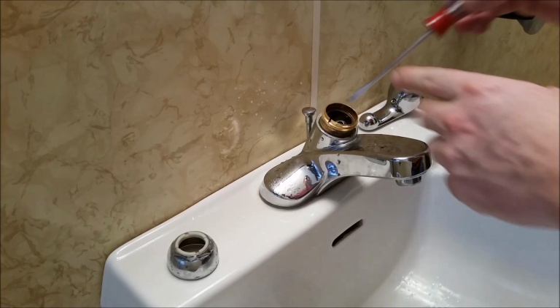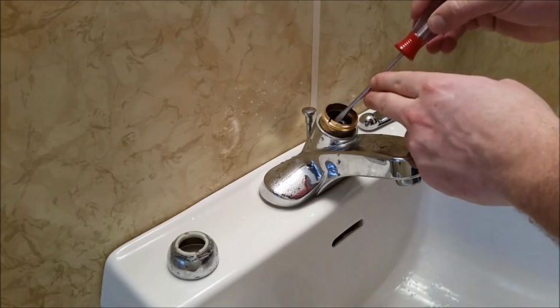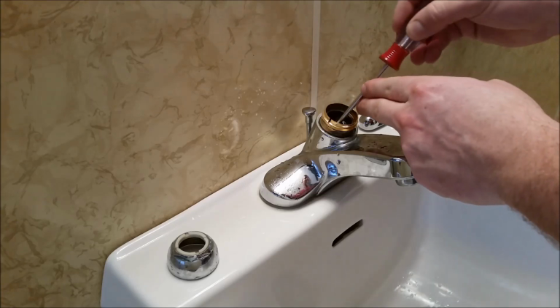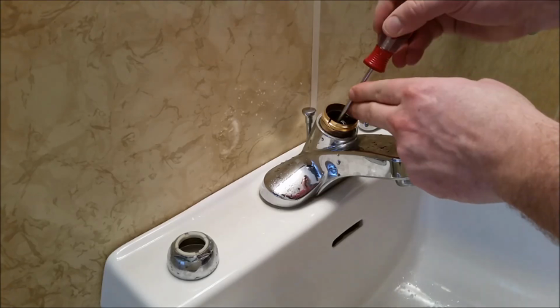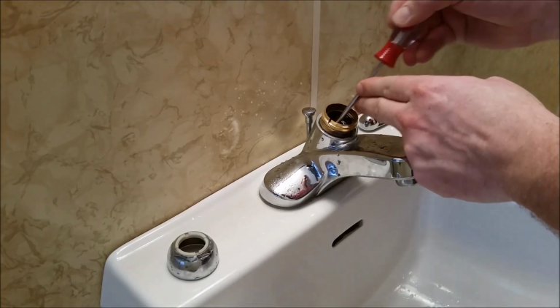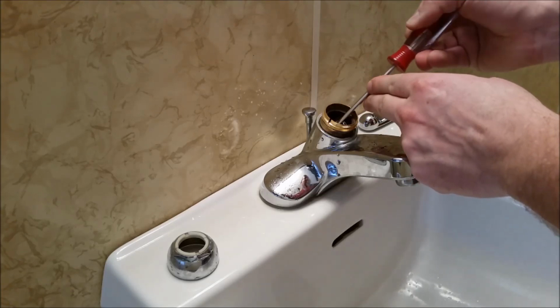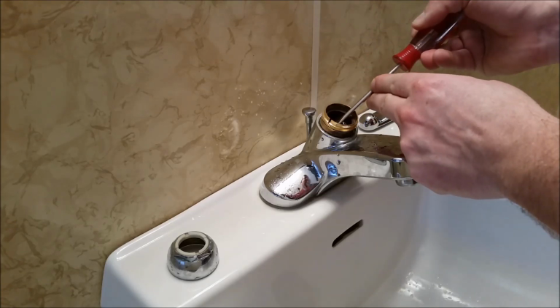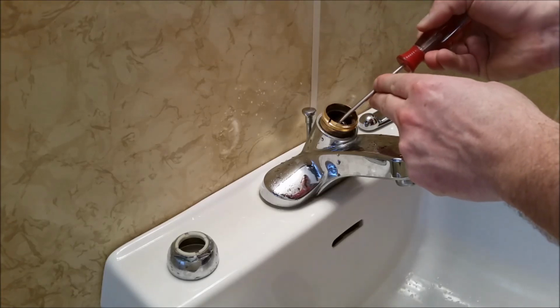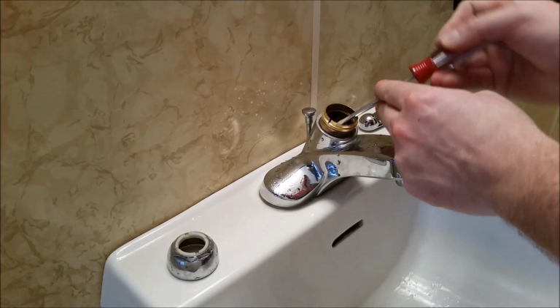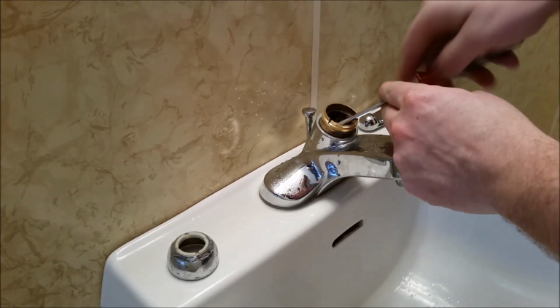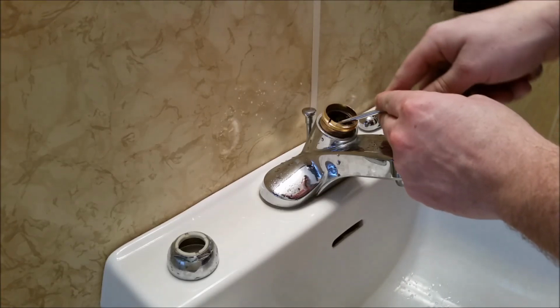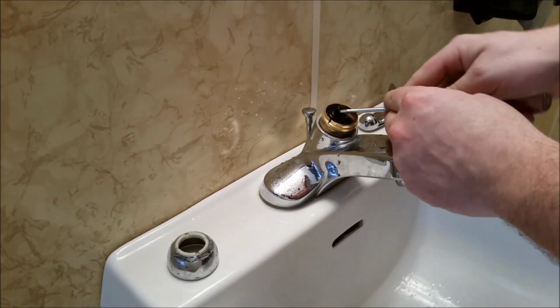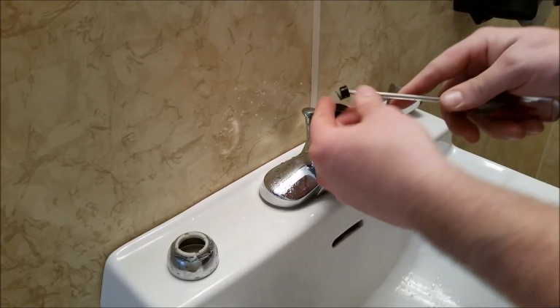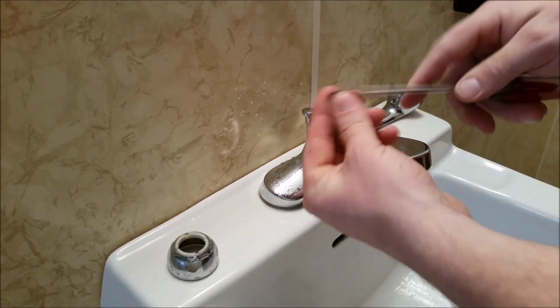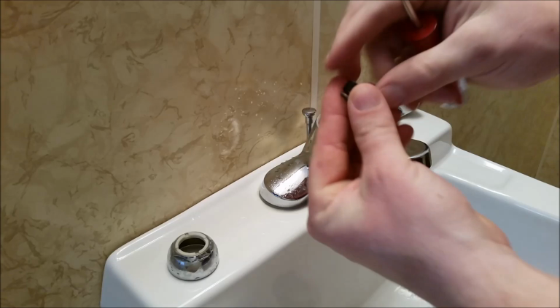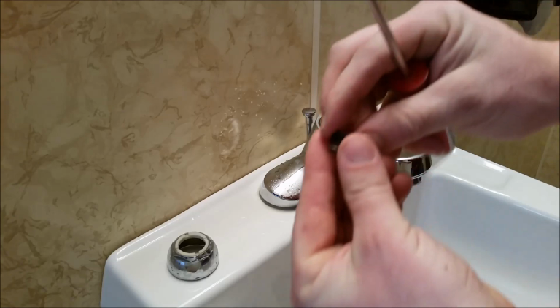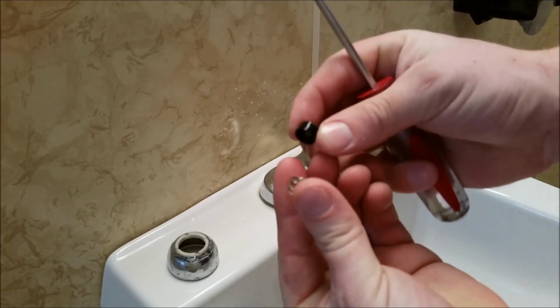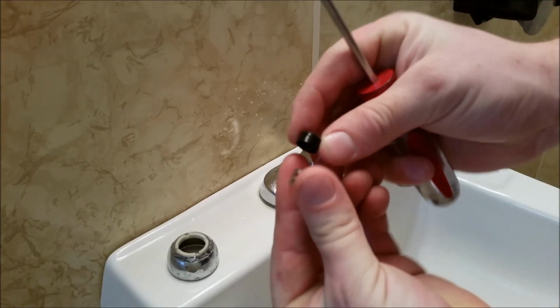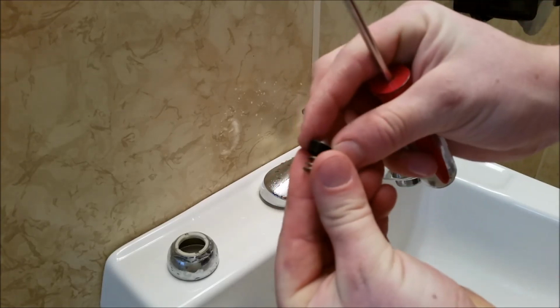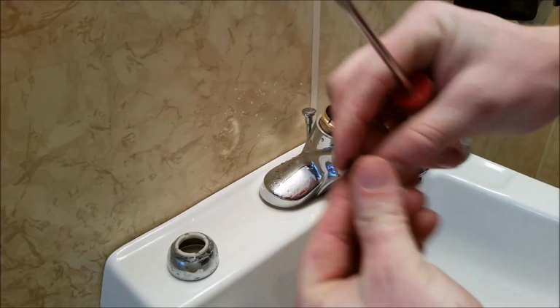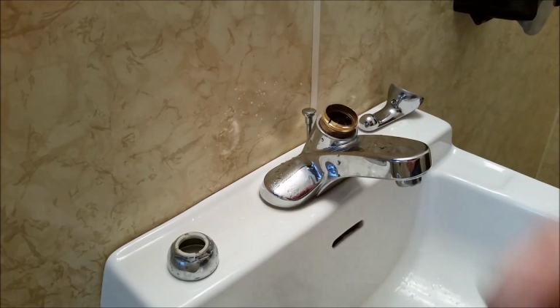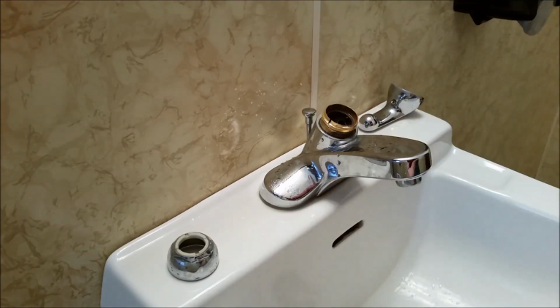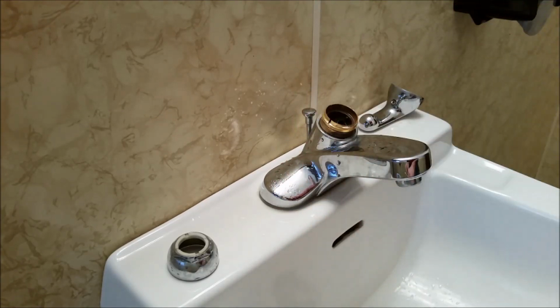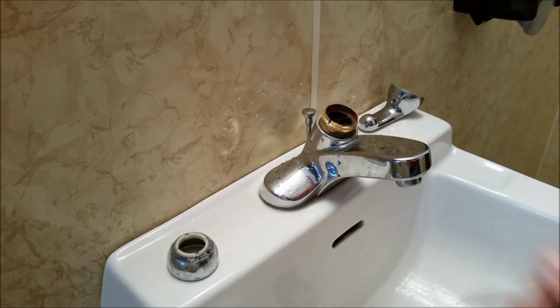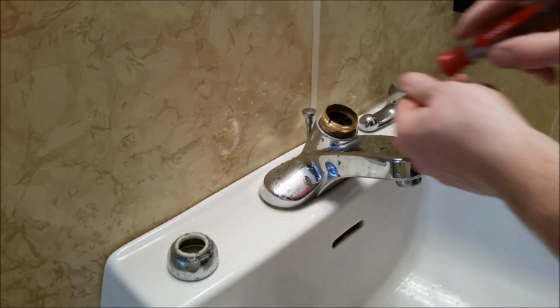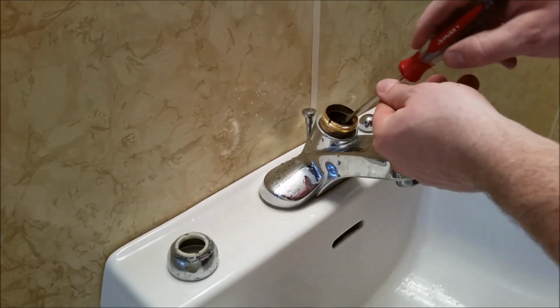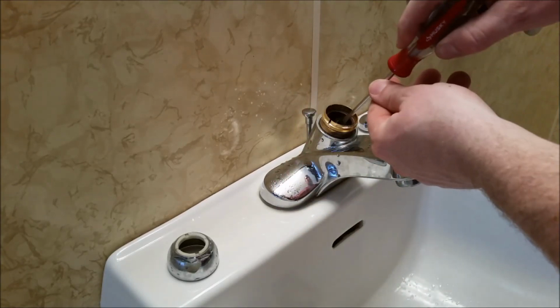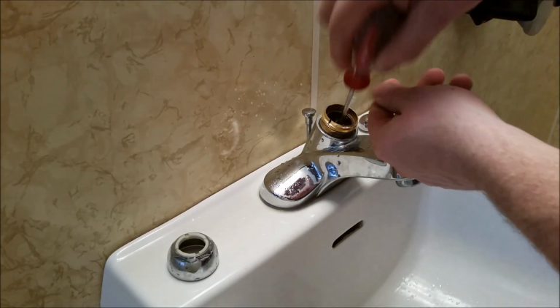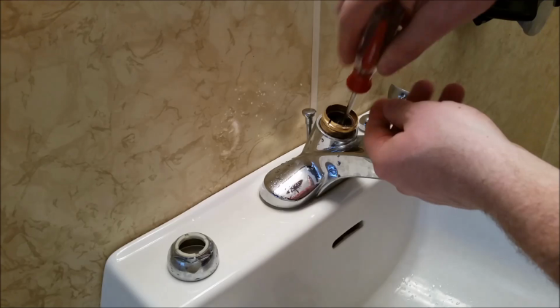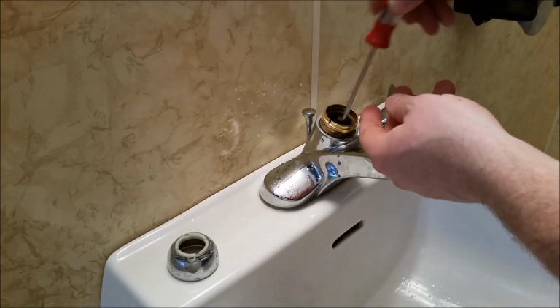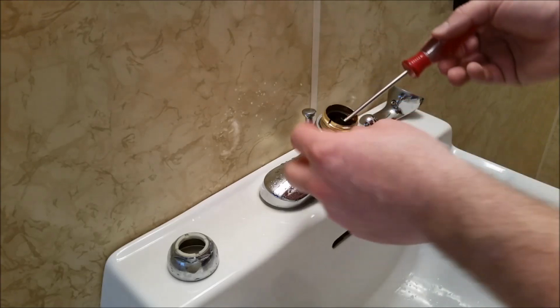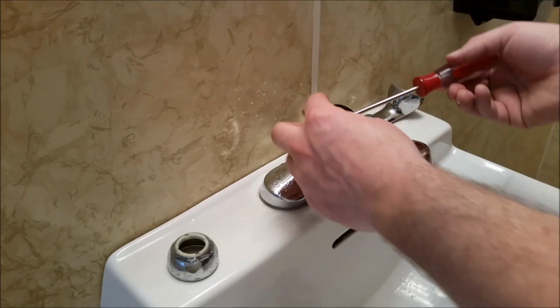Next we can grab a flat screwdriver. We'll use it to stick it down inside the cups and springs. That way we can twist it a little bit and remove them — both hot and cold. They go in one direction, so pay attention when you're removing them to see how they go.